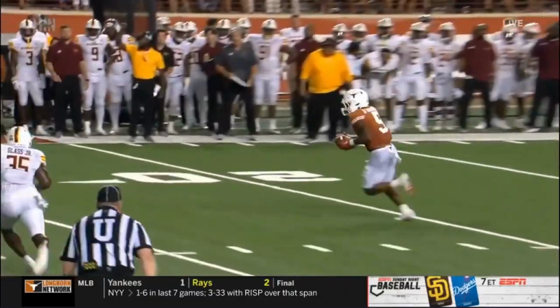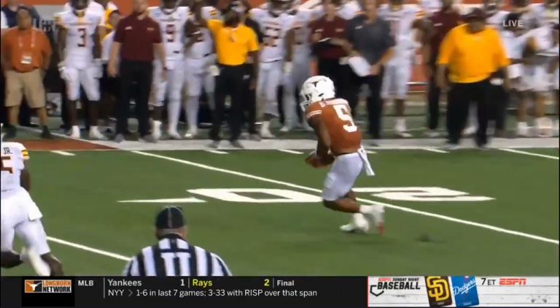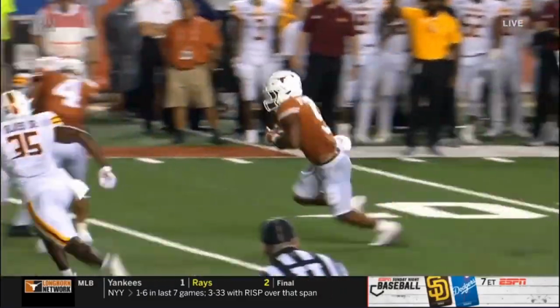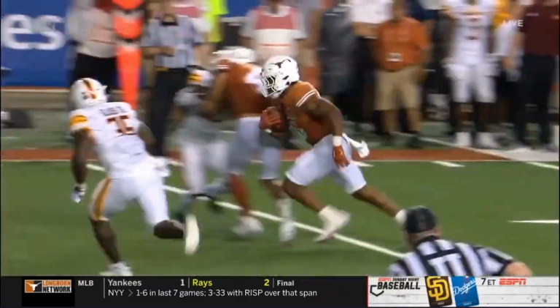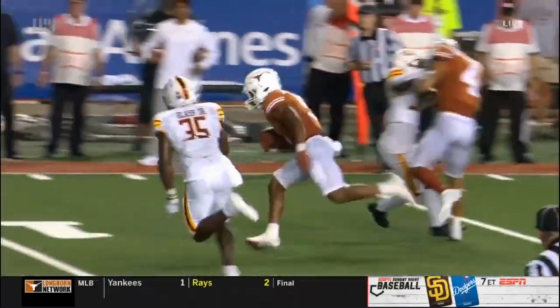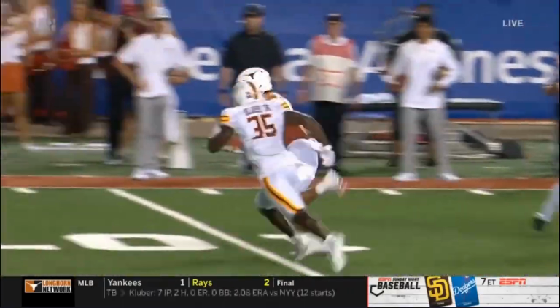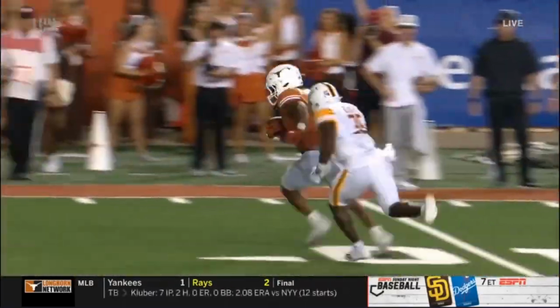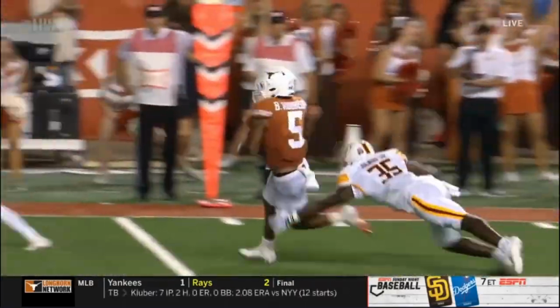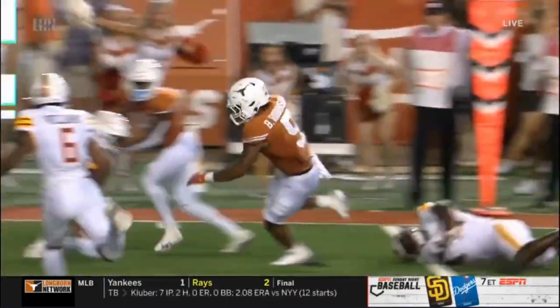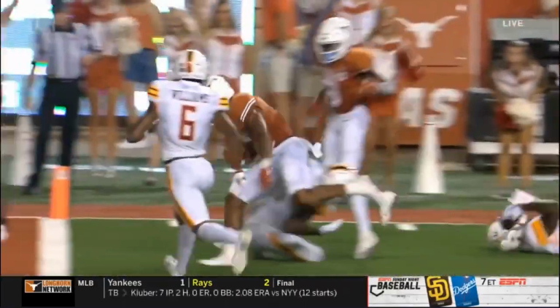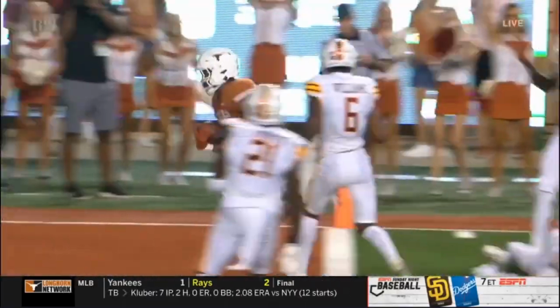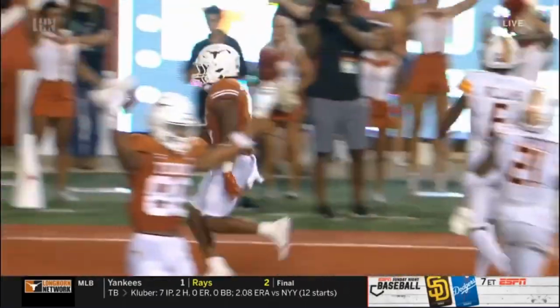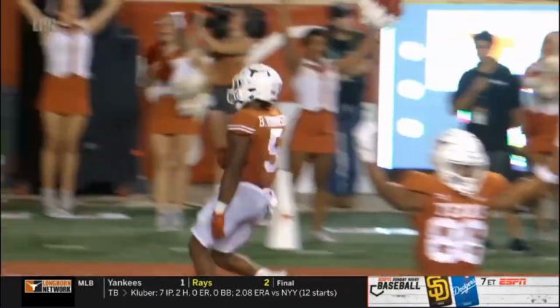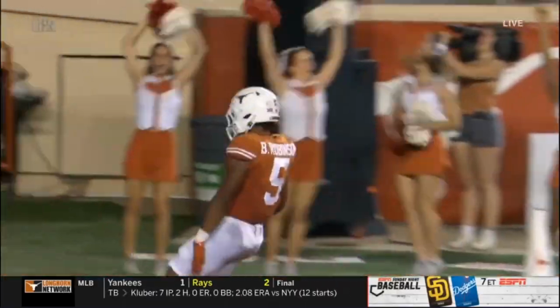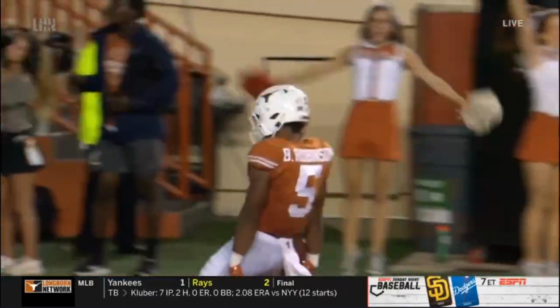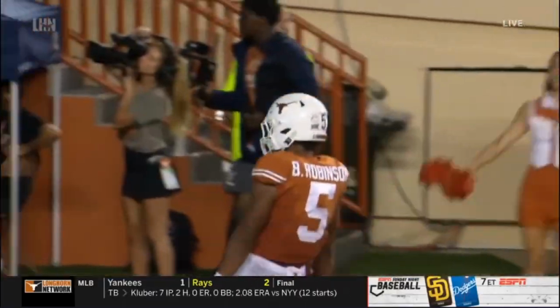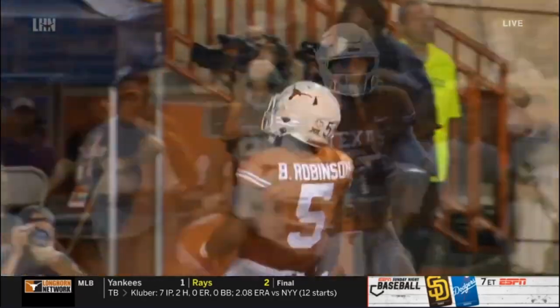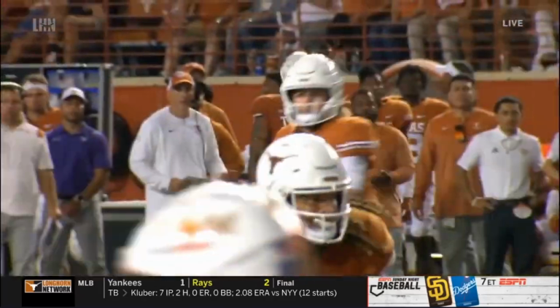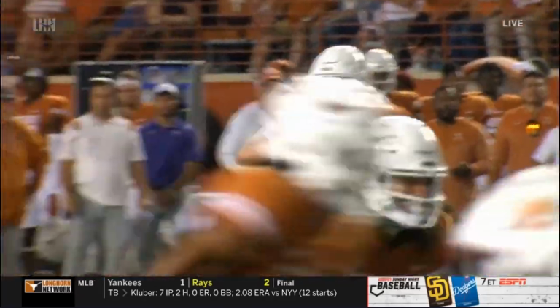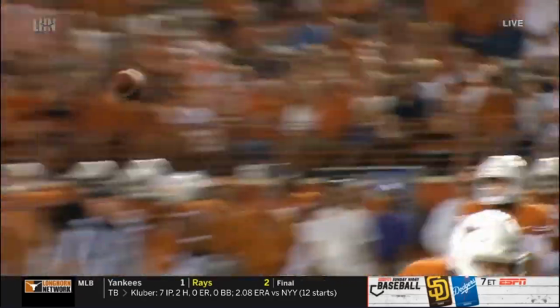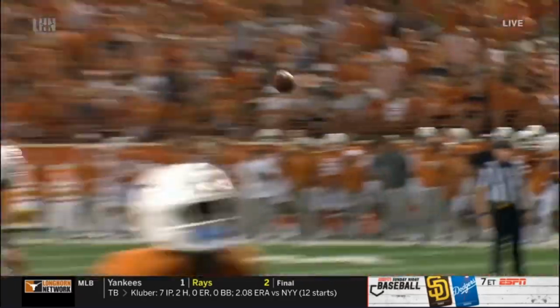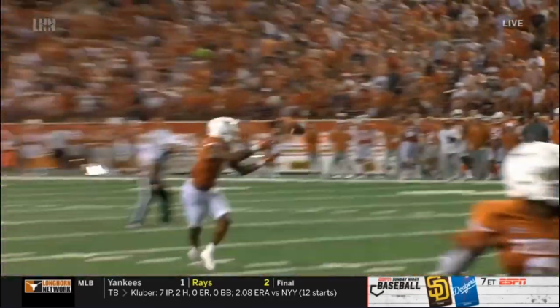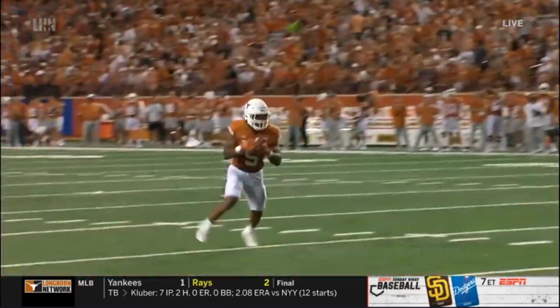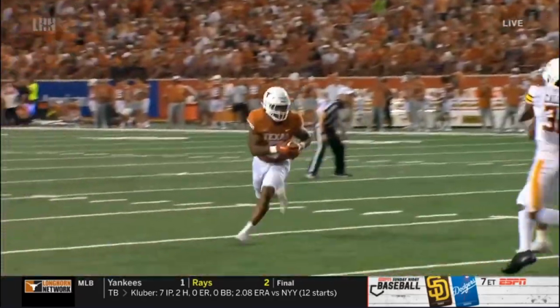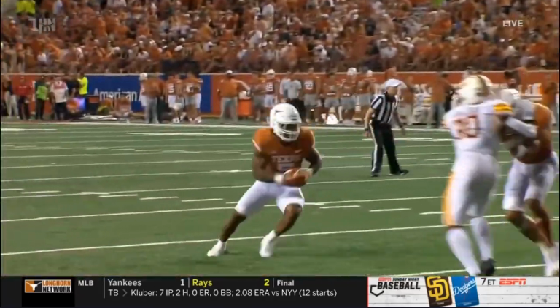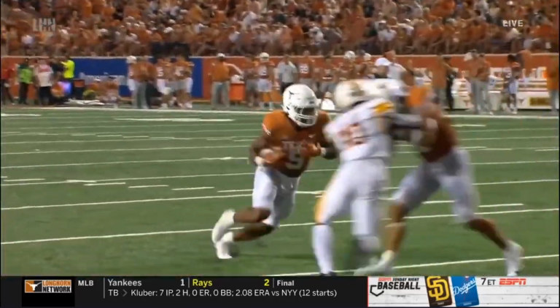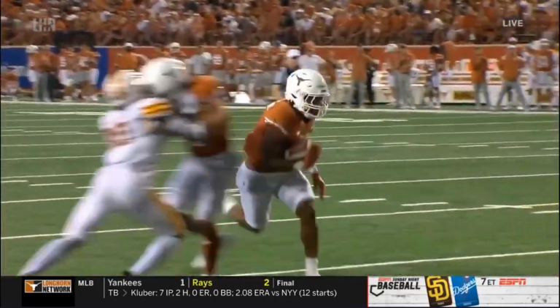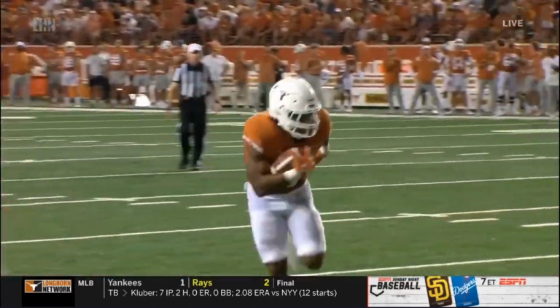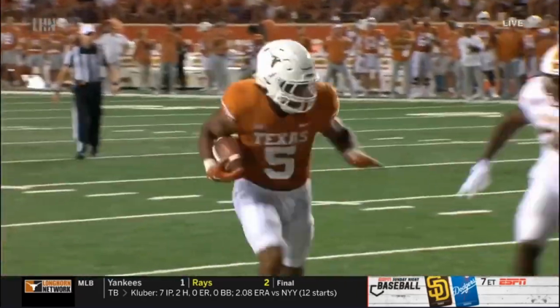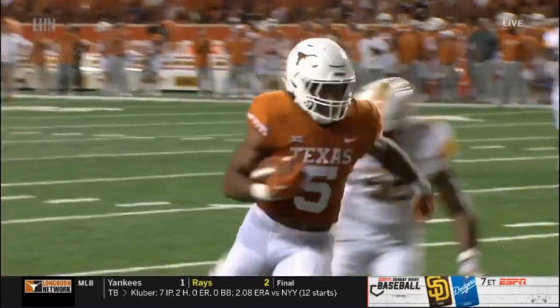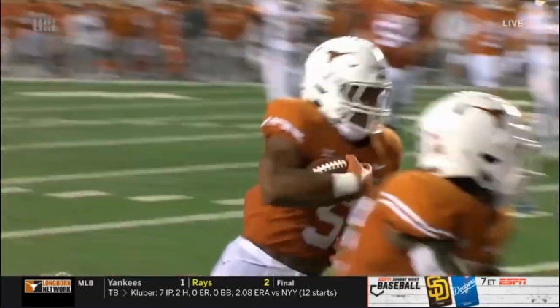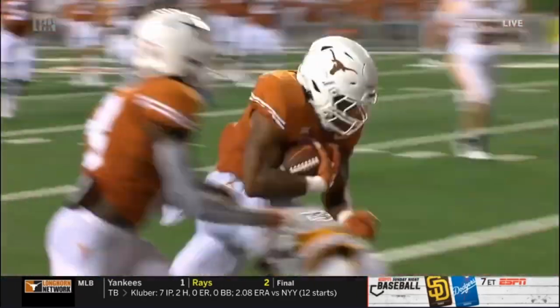And then Jordan Whittington — you have to block. Look at the way he's still on his block. He might still be blocking the defensive back. Jordan Whittington making that block is what made that play into a touchdown.